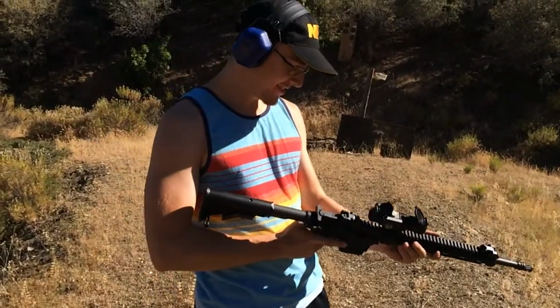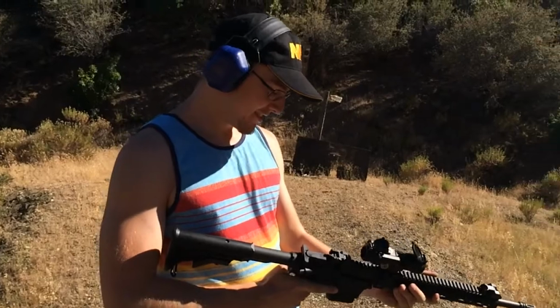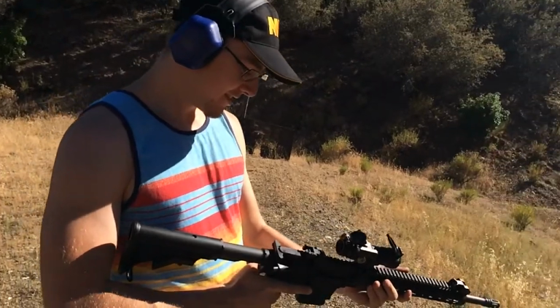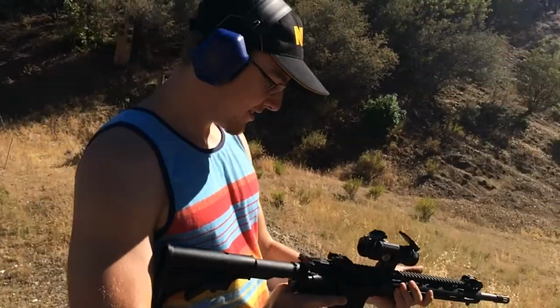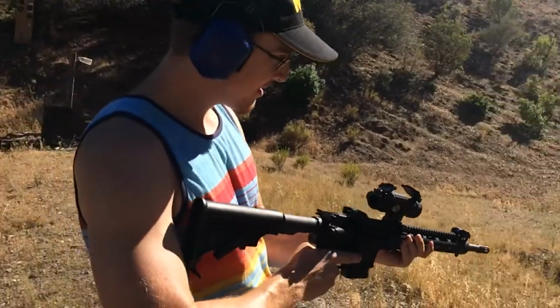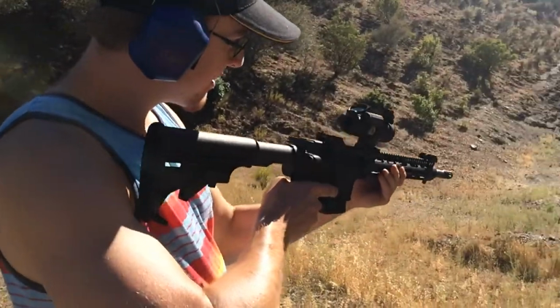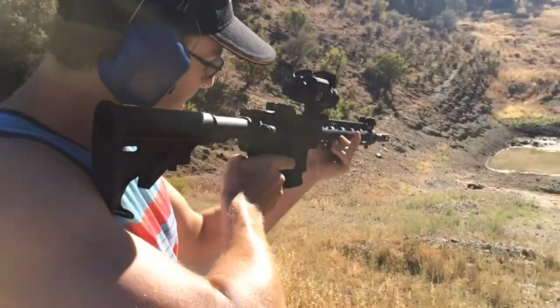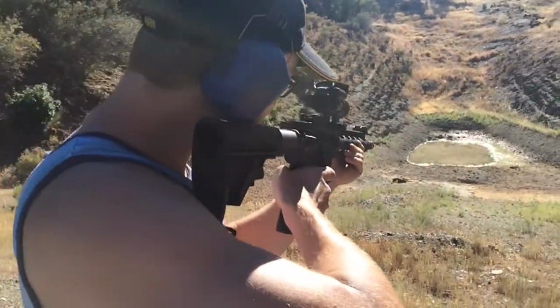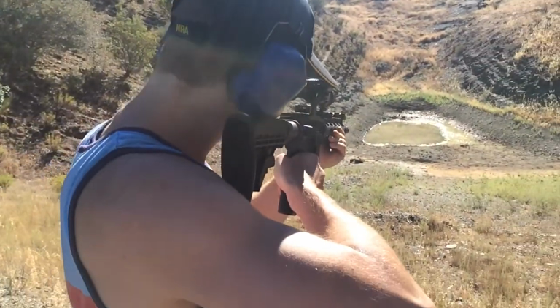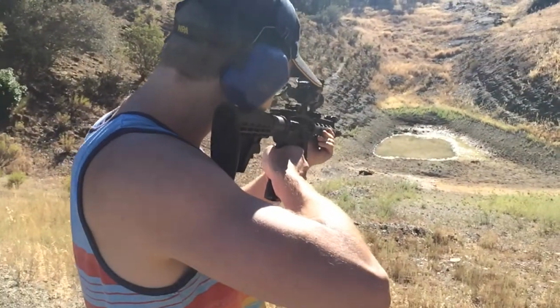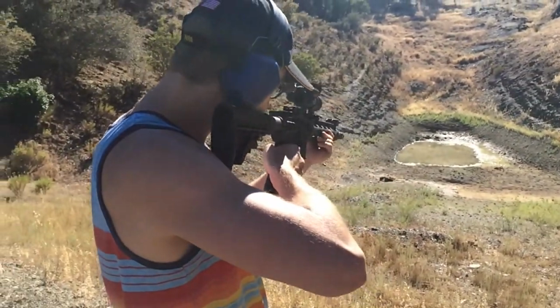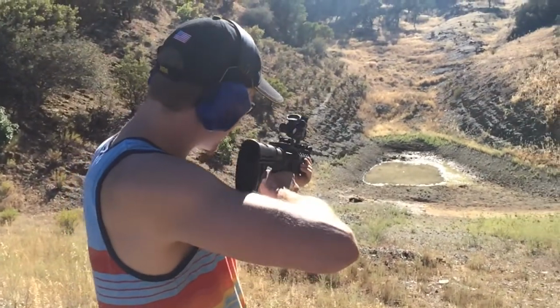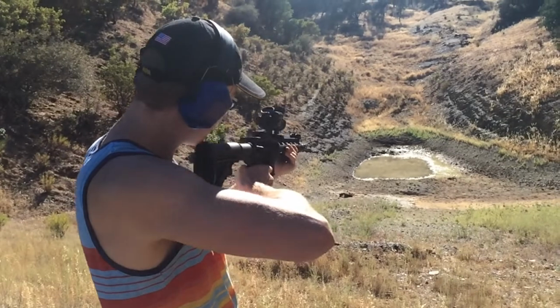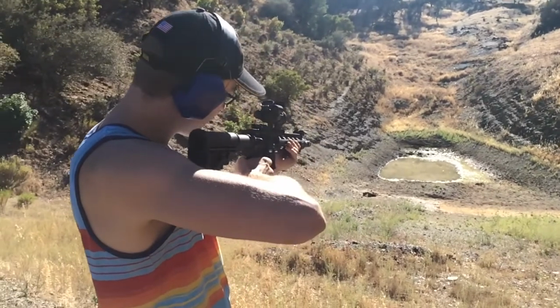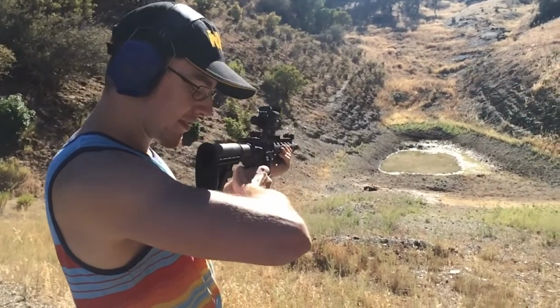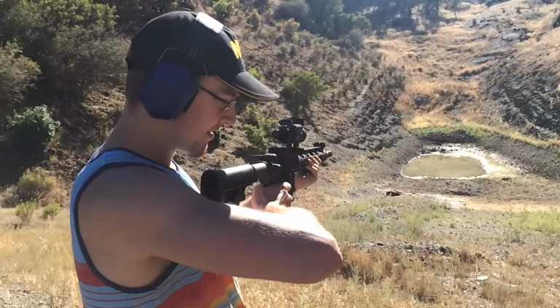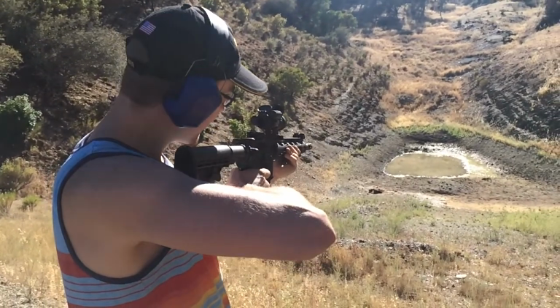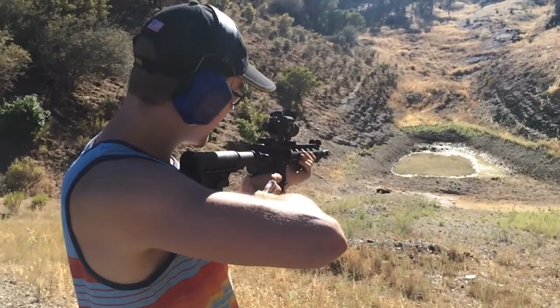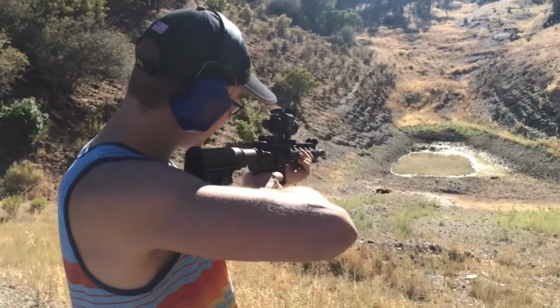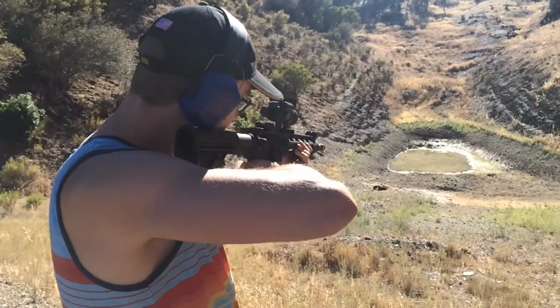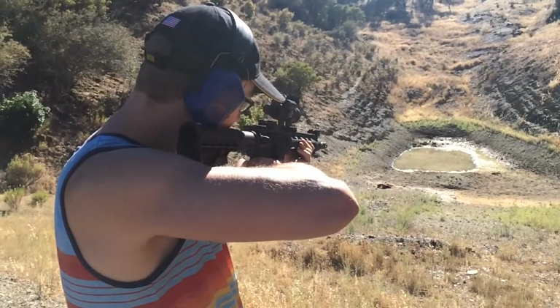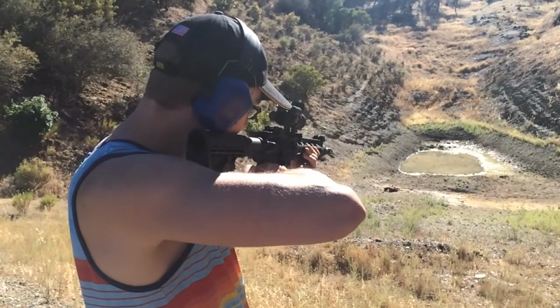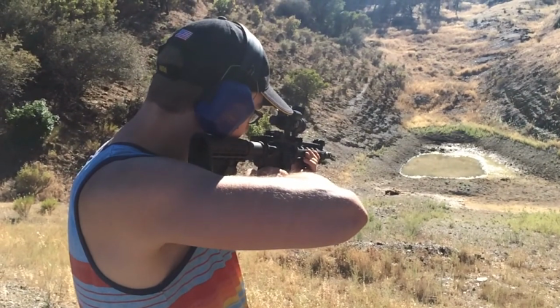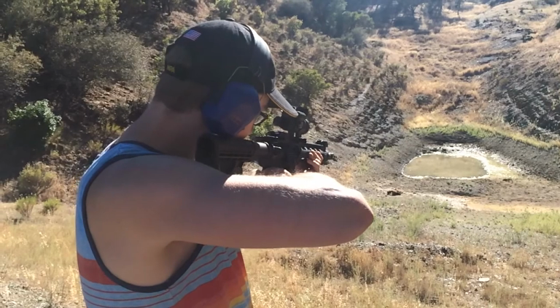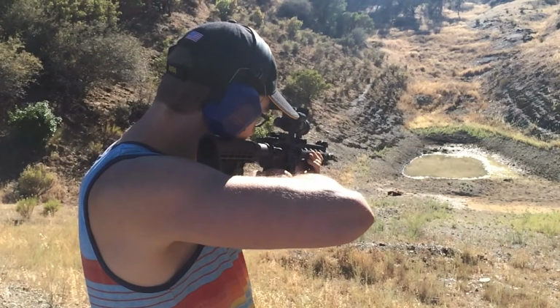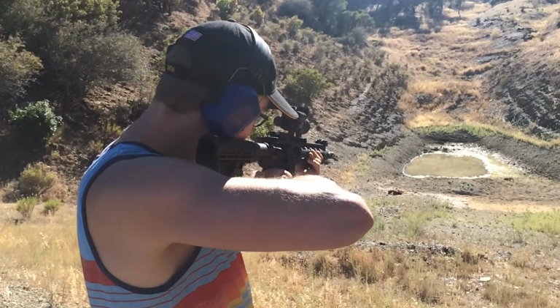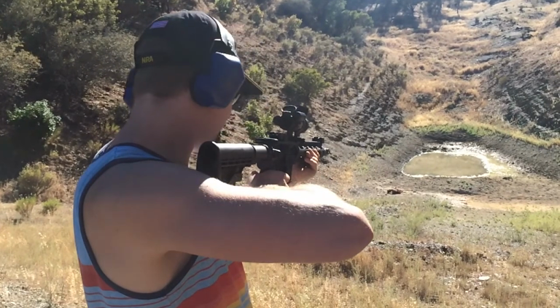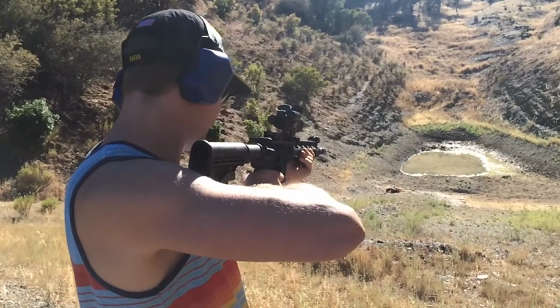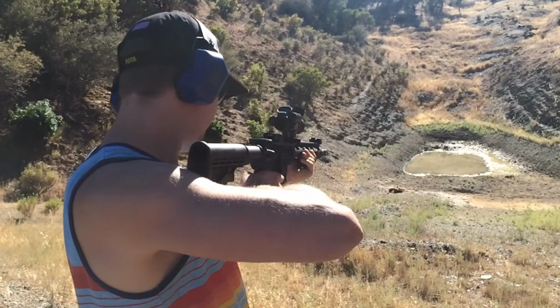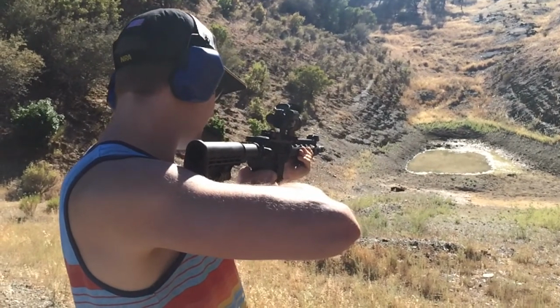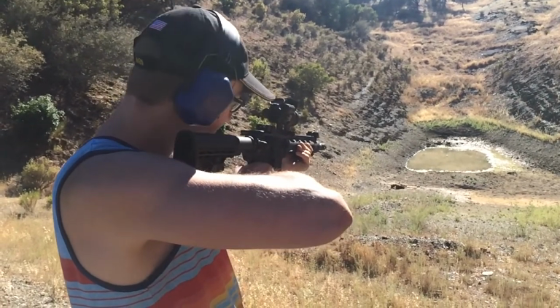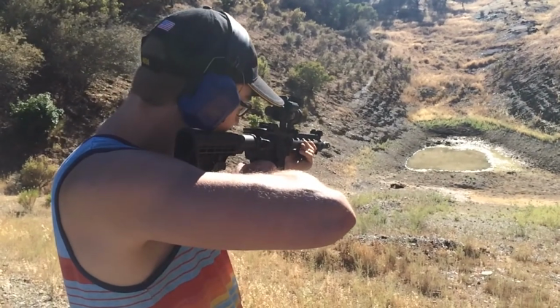Let me move around behind you and we'll see what he's going to shoot at. So we have this nice little lake down here. Alright, when you're ready. Safety off, yes.